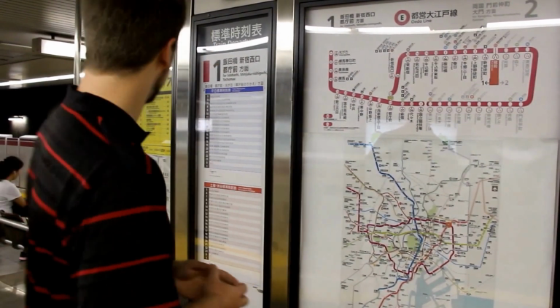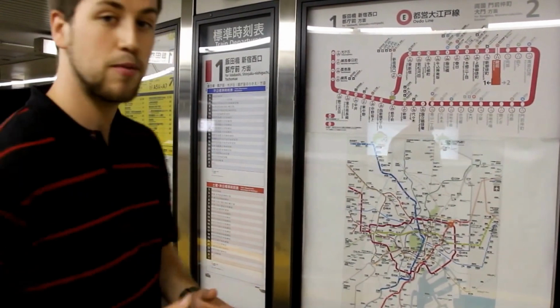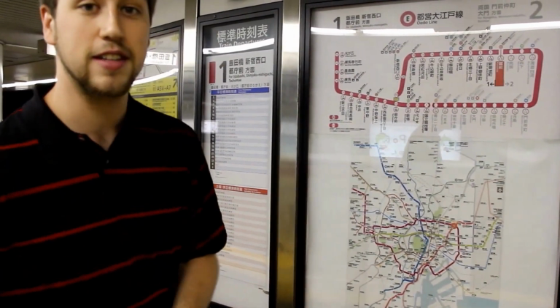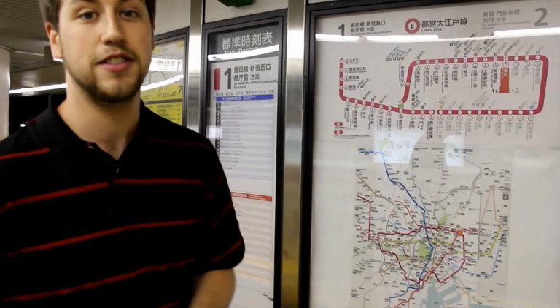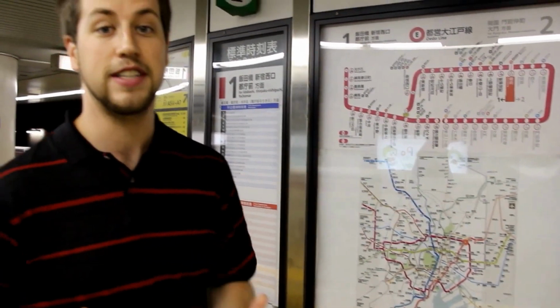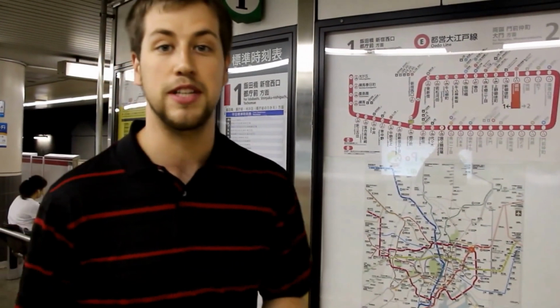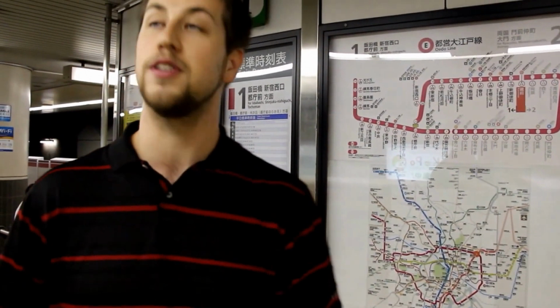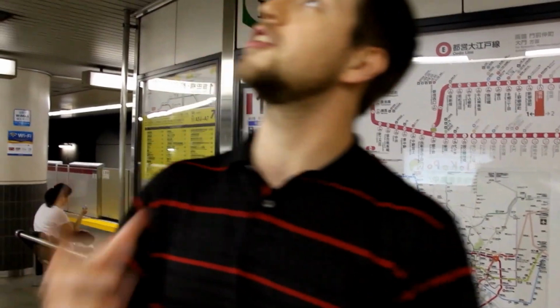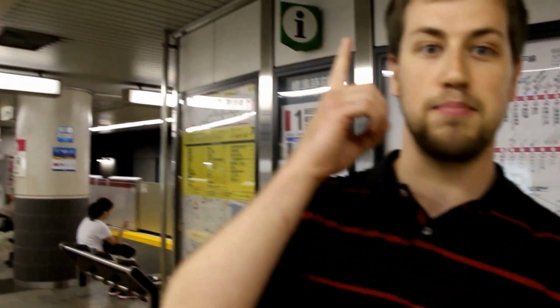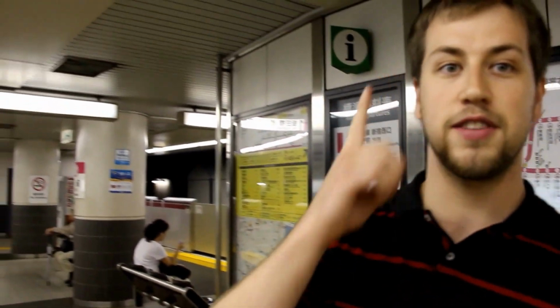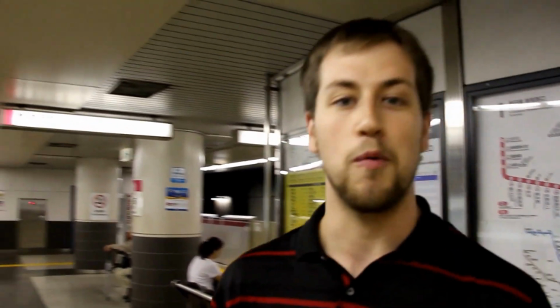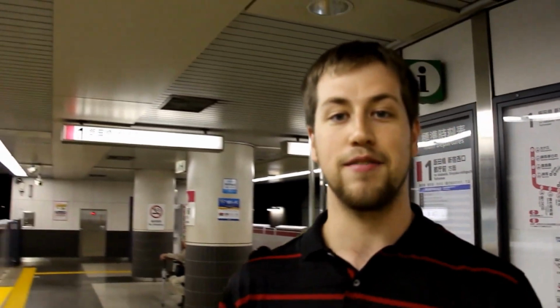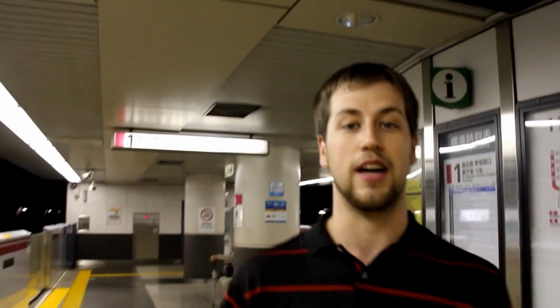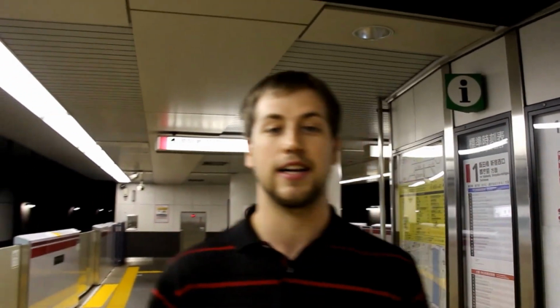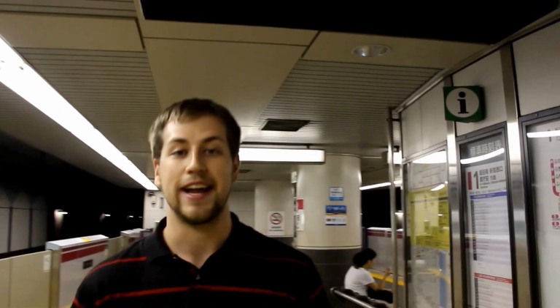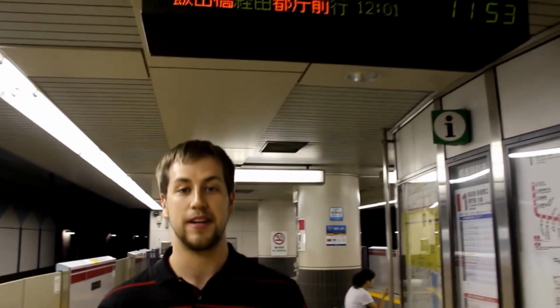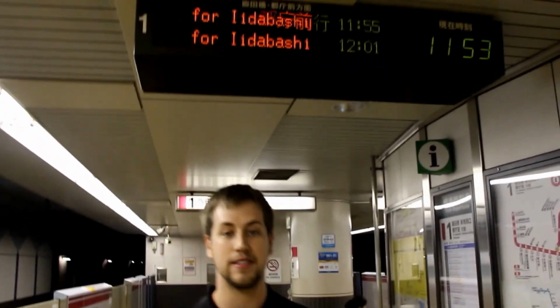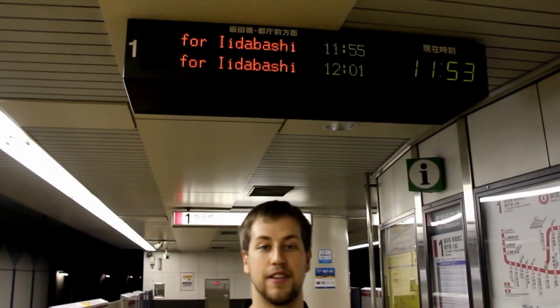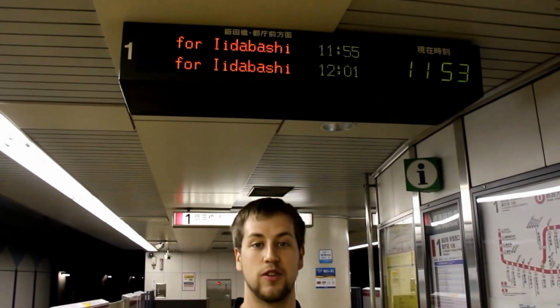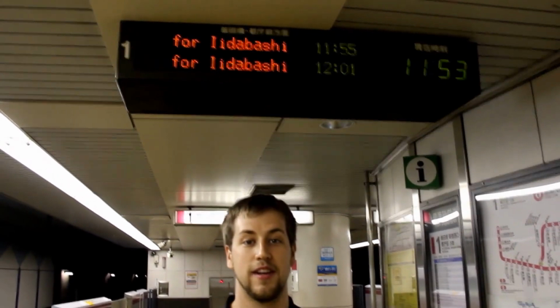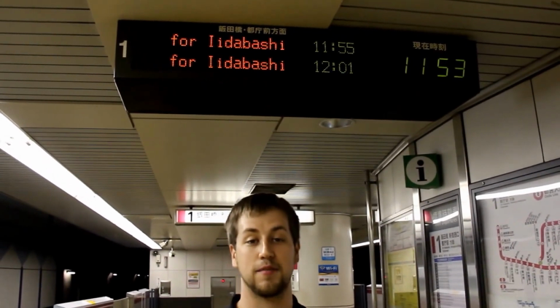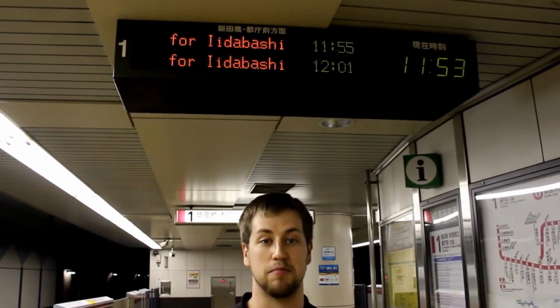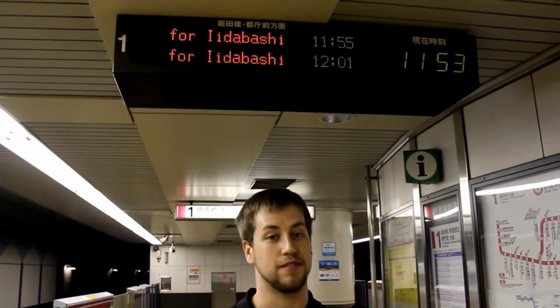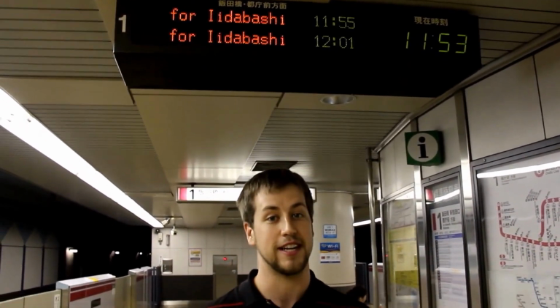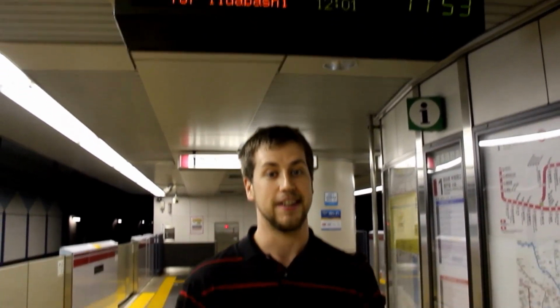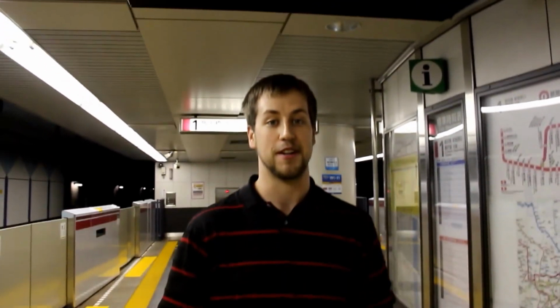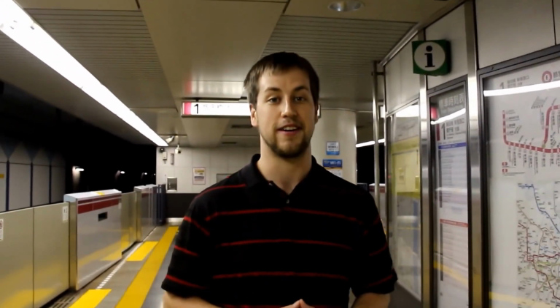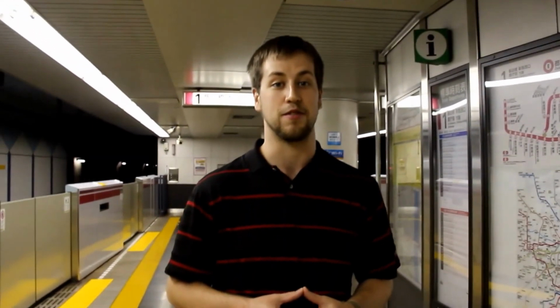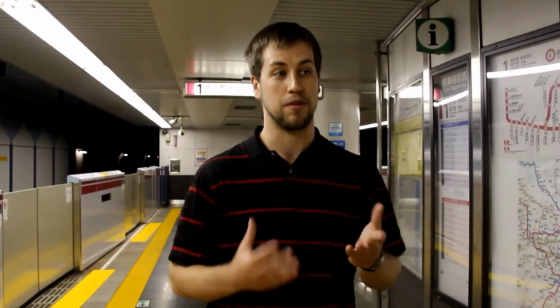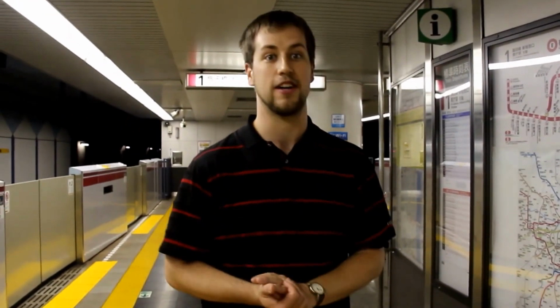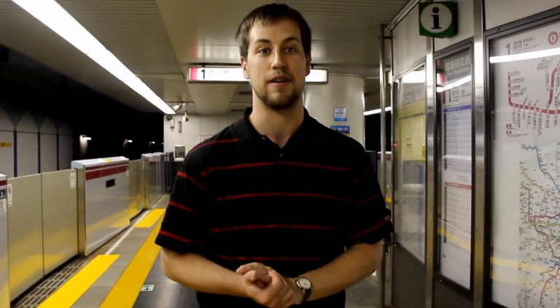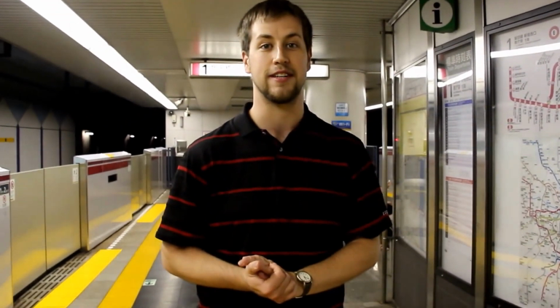A couple more things on the platform I find extremely useful. You'll notice we have a clock and estimated arrival time for the next trains. This kind of real-time data is very well used in Boston as well, and trains here arrive precisely on time.